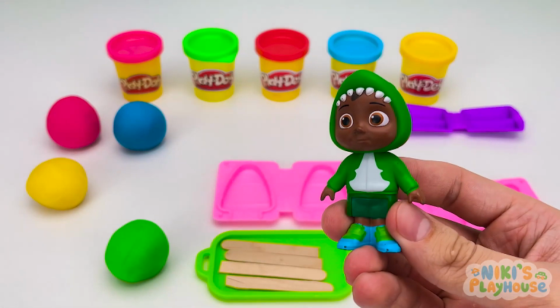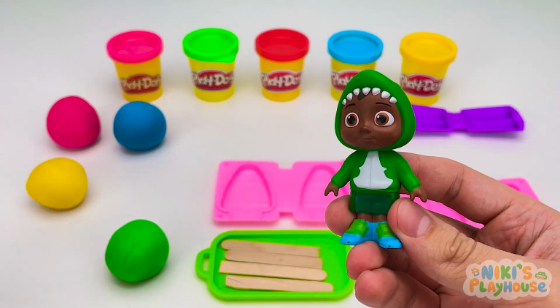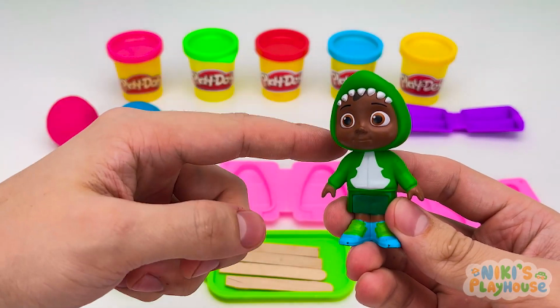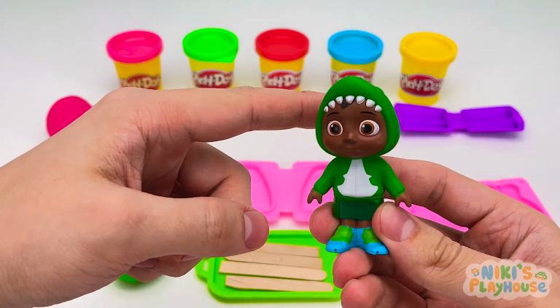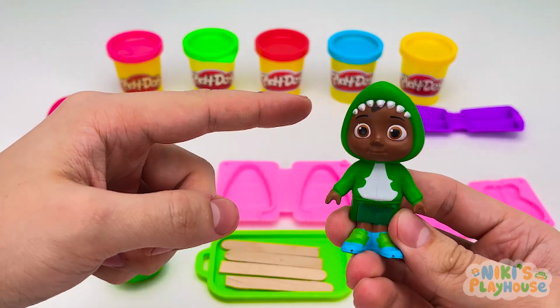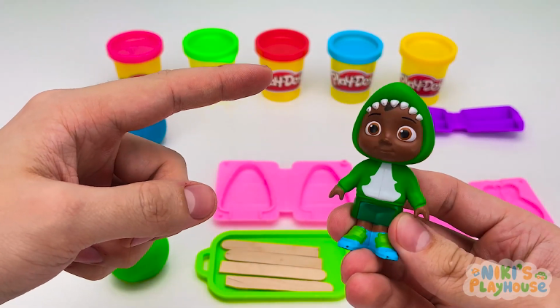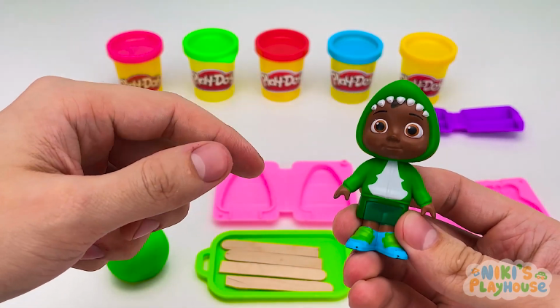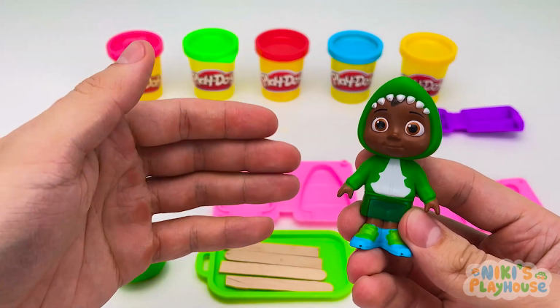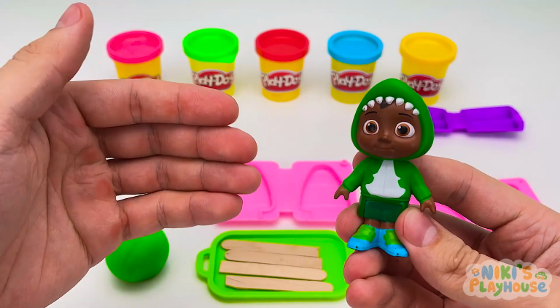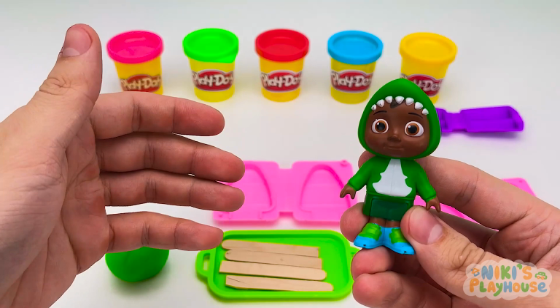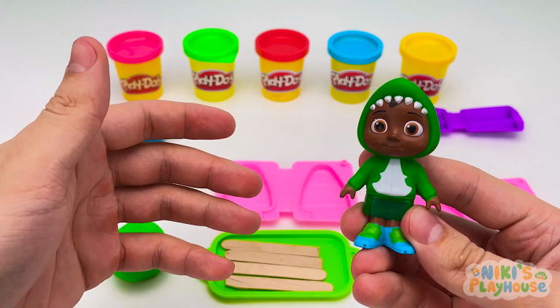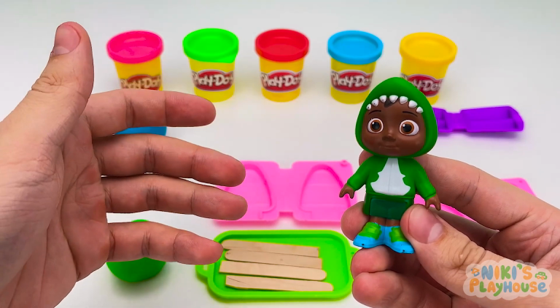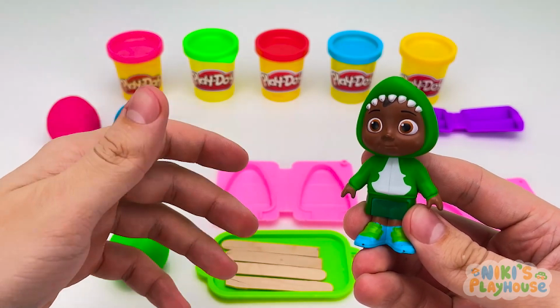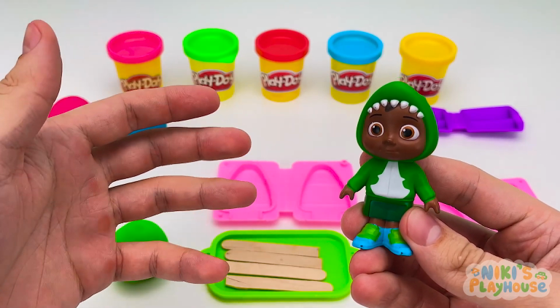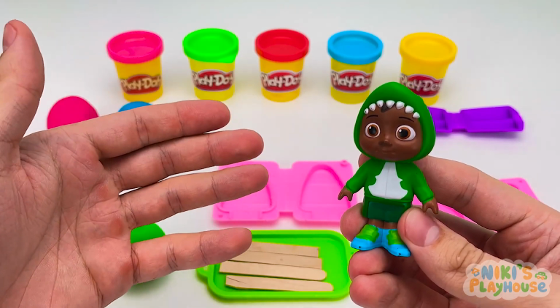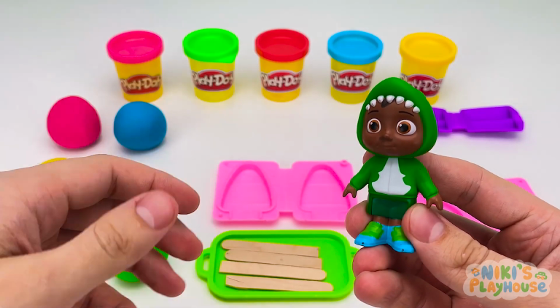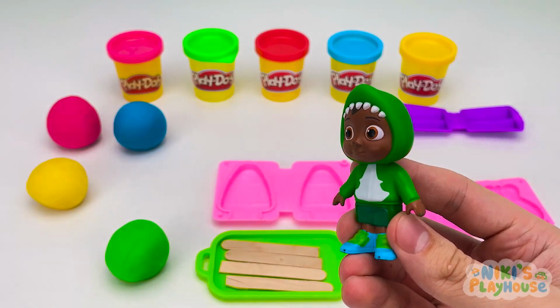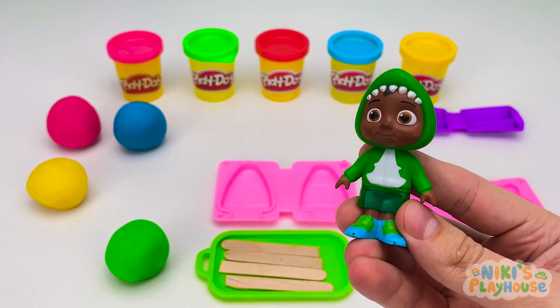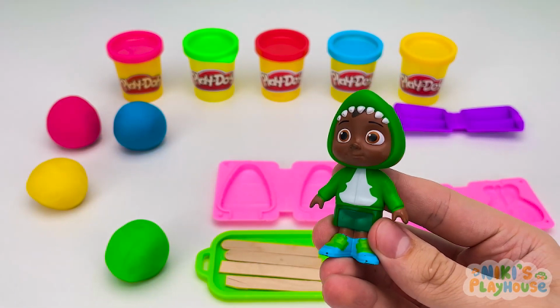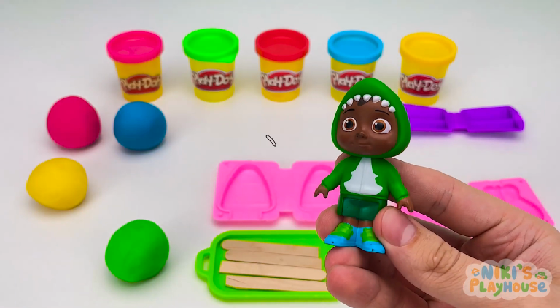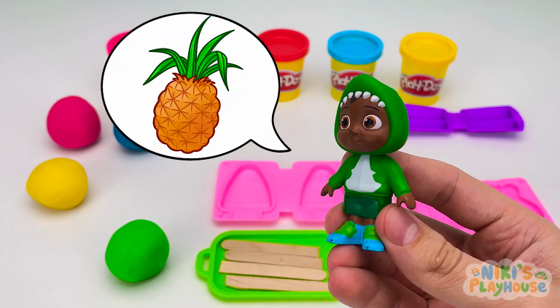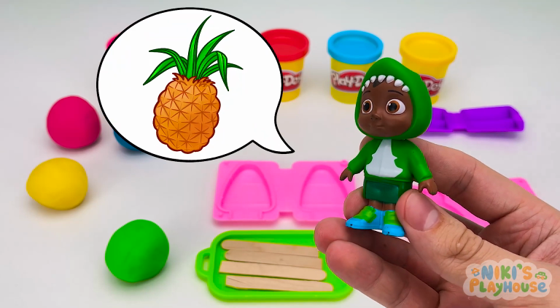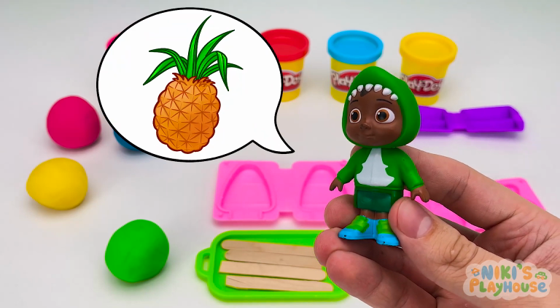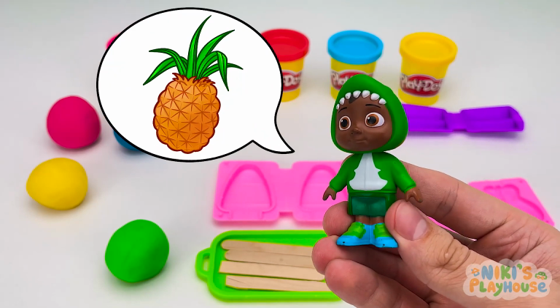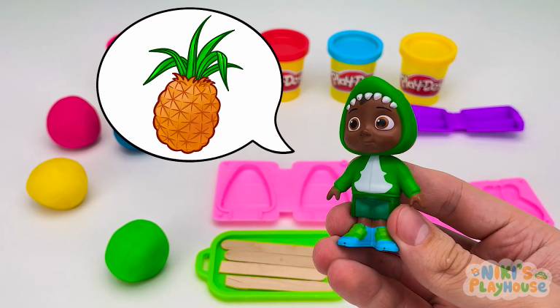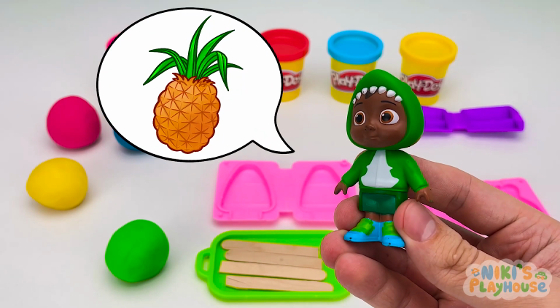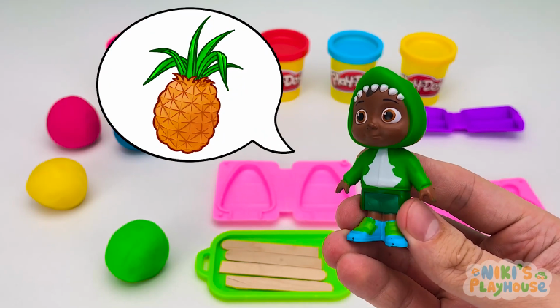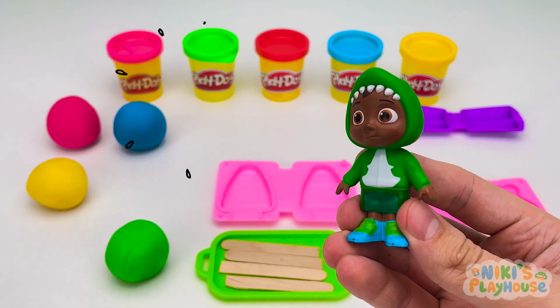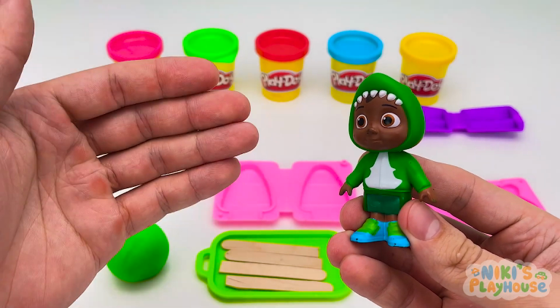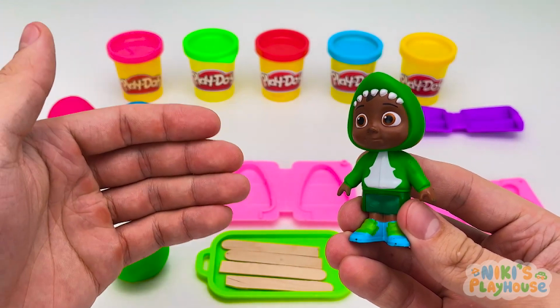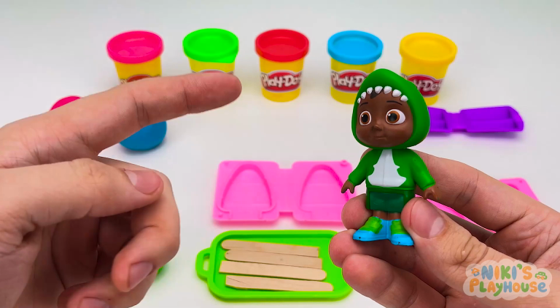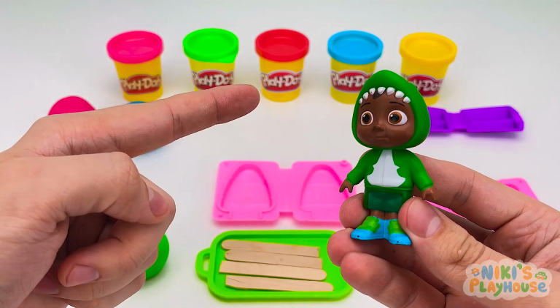Hi, Cody! Hi, everyone! So, Cody, which flavor ice cream would you like? Oh, do you have pineapple flavor? Yes, I do! Stand over there and wait!